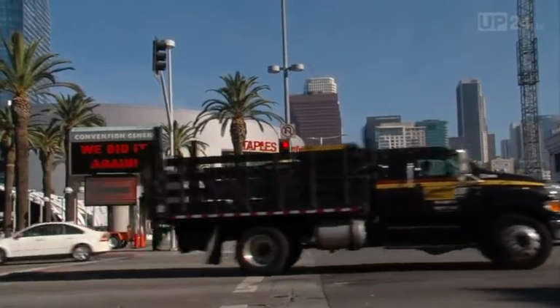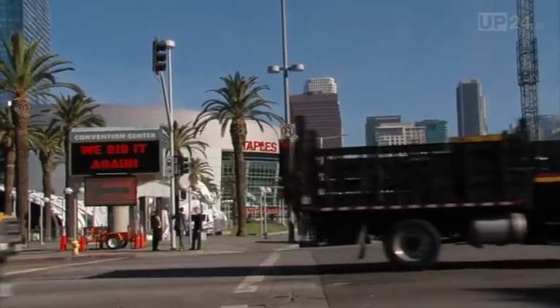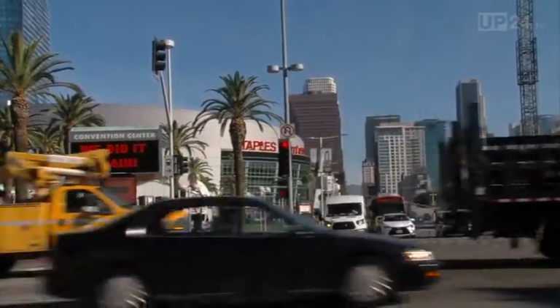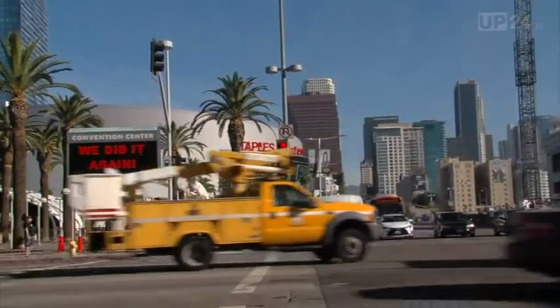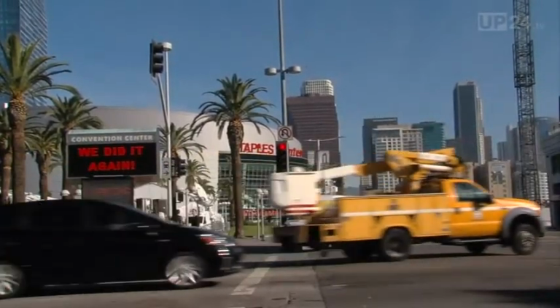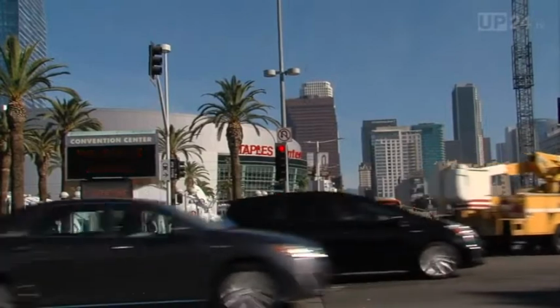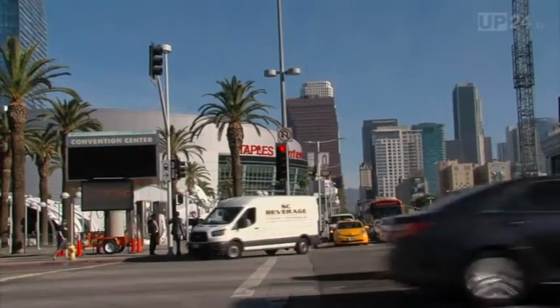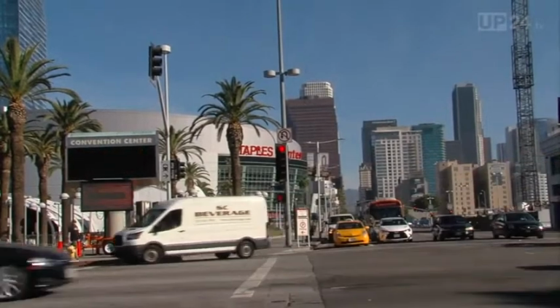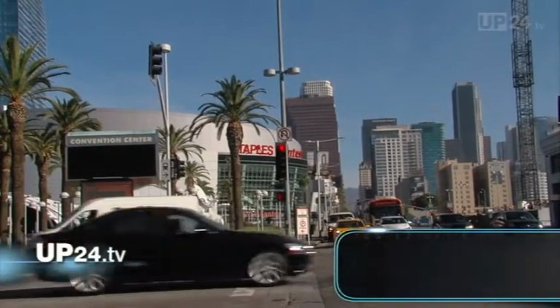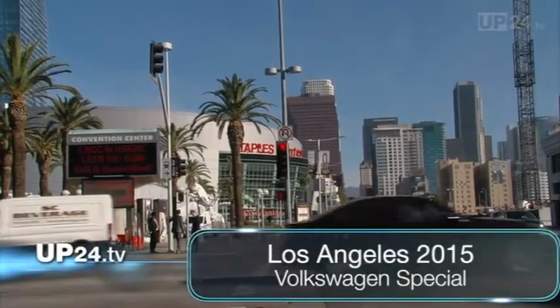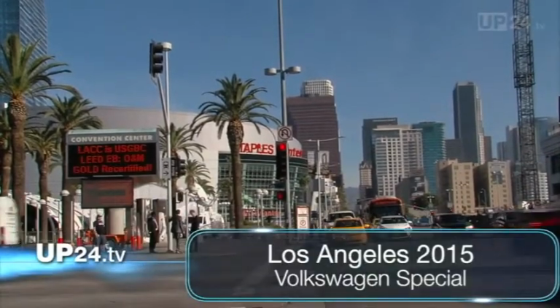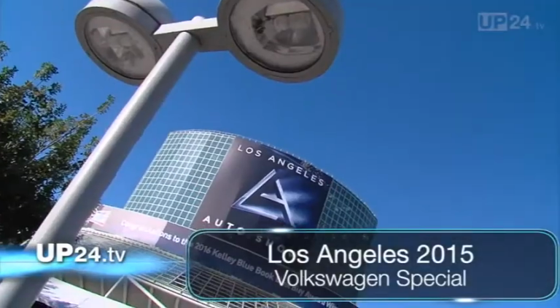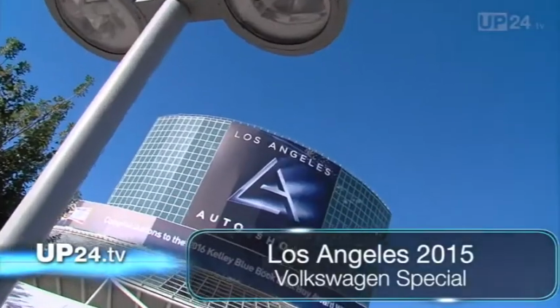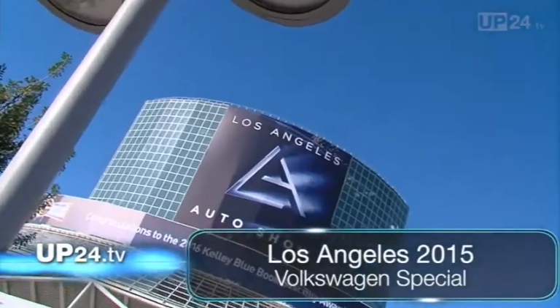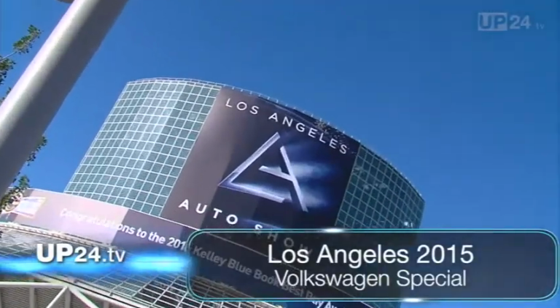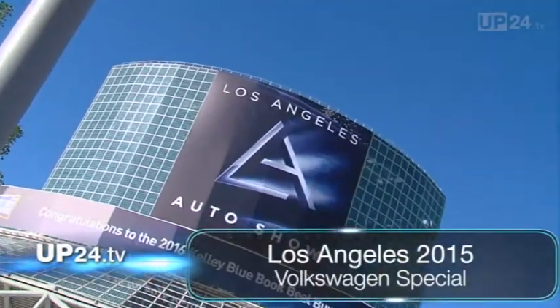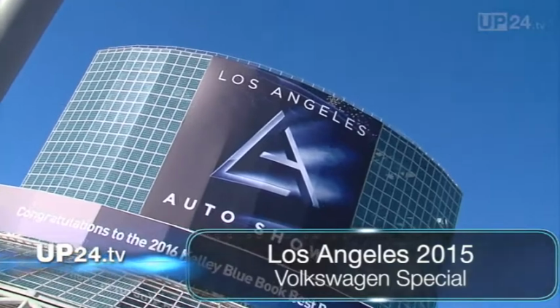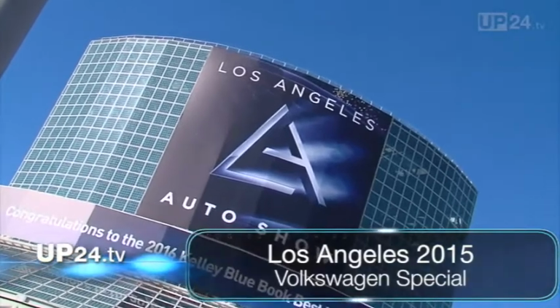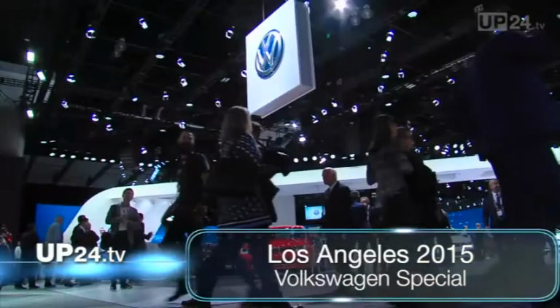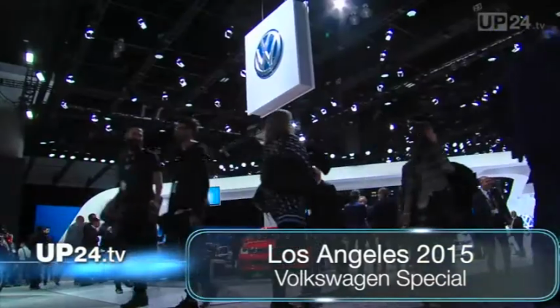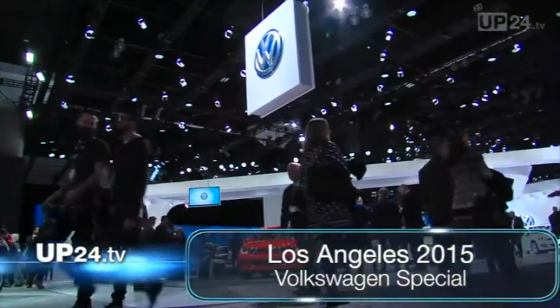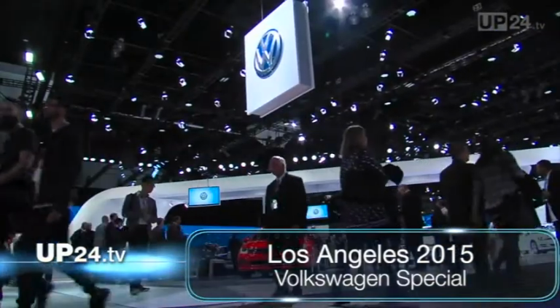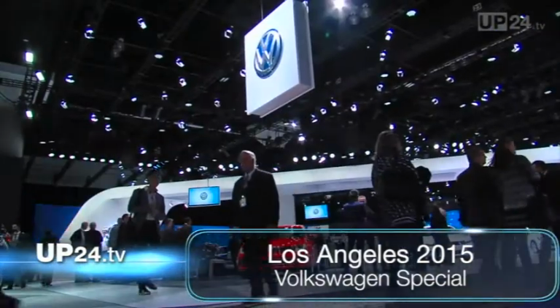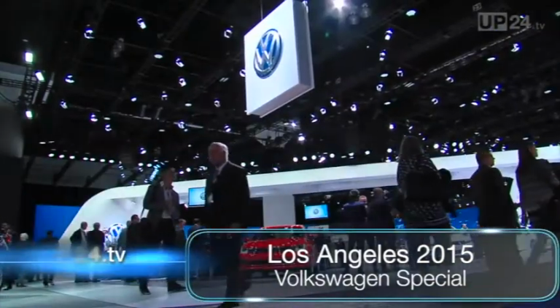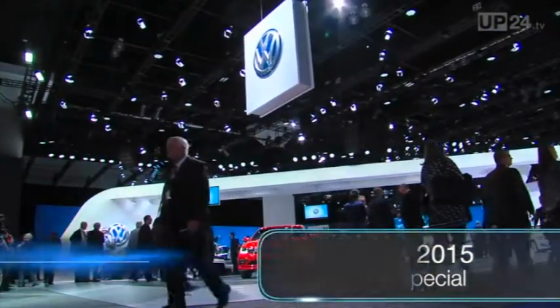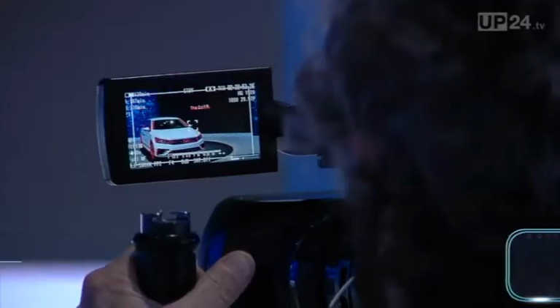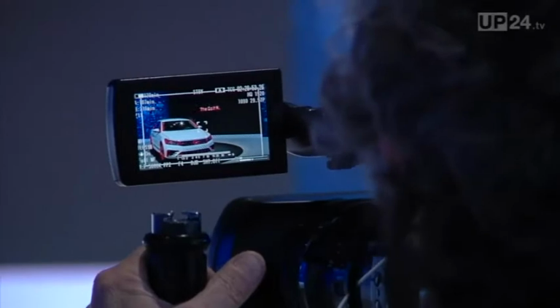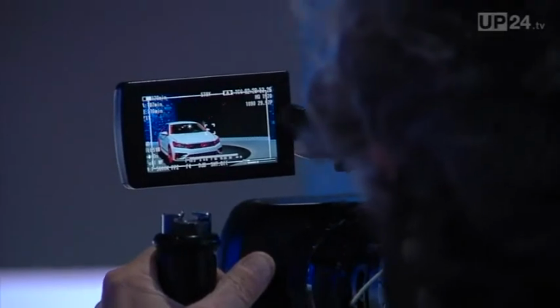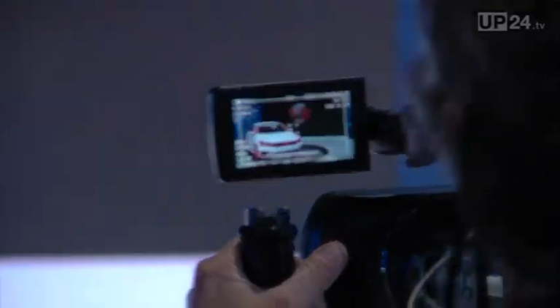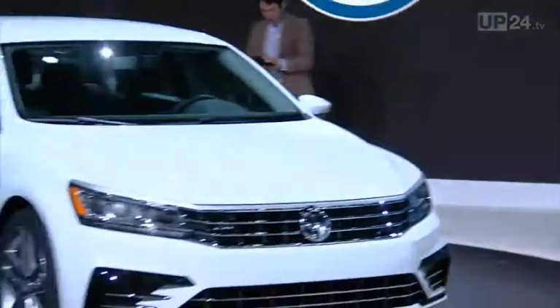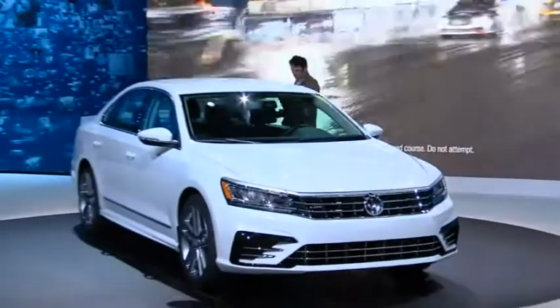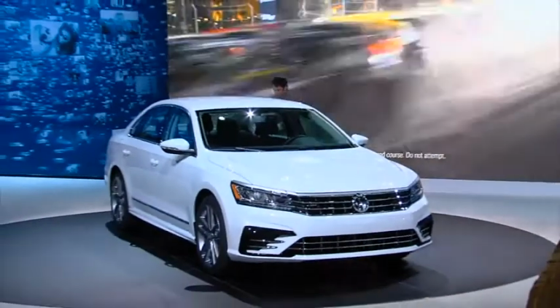Car fans in the USA are not only really fond of powerful or especially environmentally friendly cars. It's also okay if your set of wheels shows people that you enjoy life. You can marvel at examples of both these things at the VW stand at the Los Angeles Auto Show.